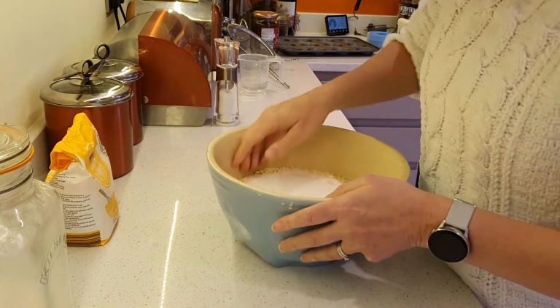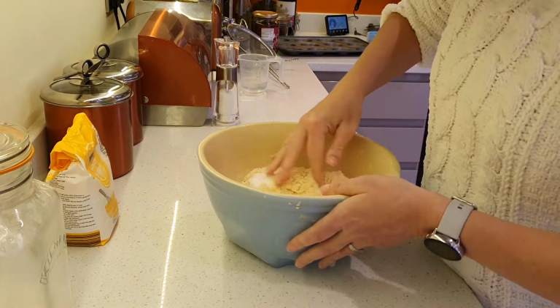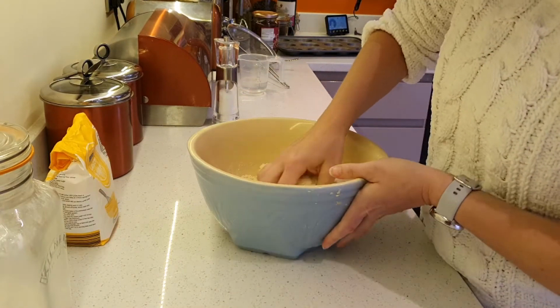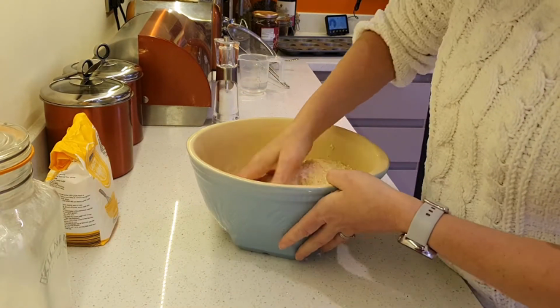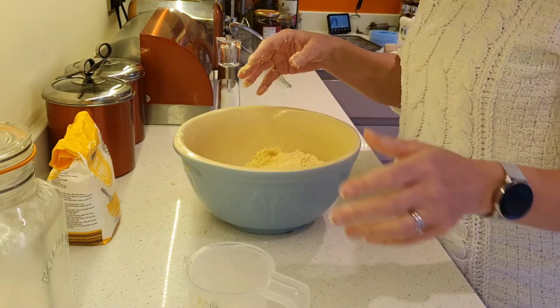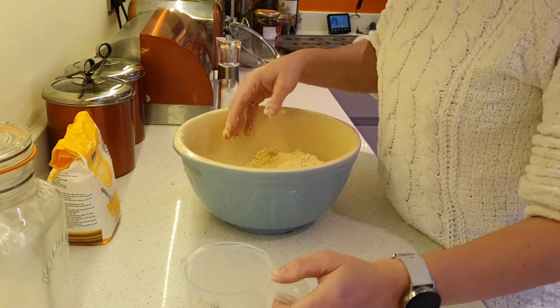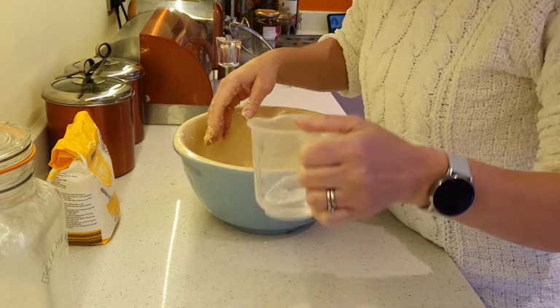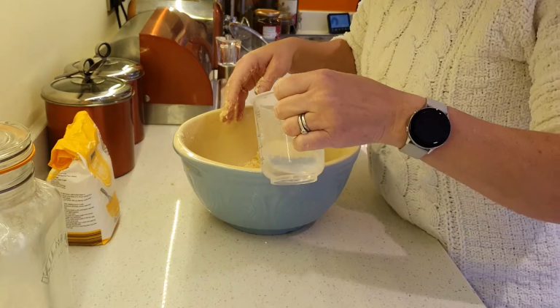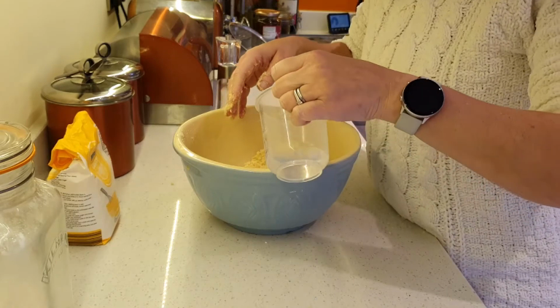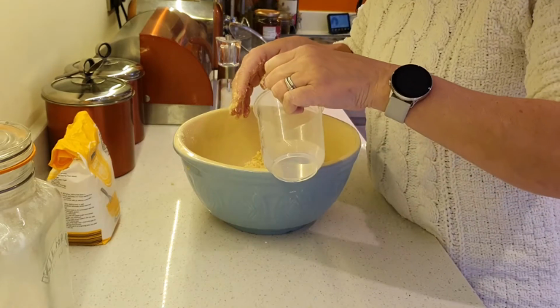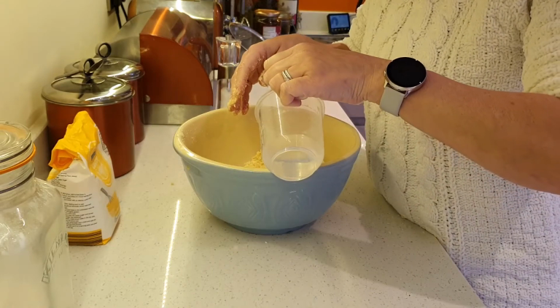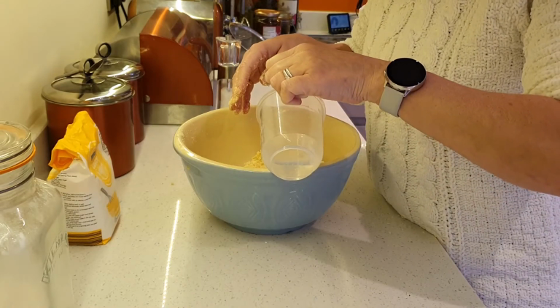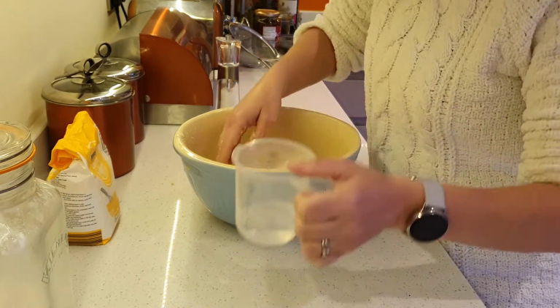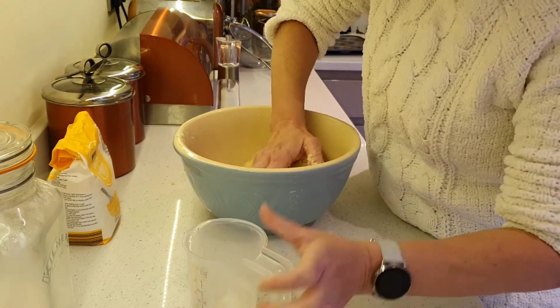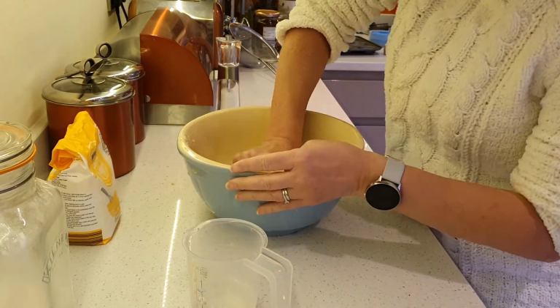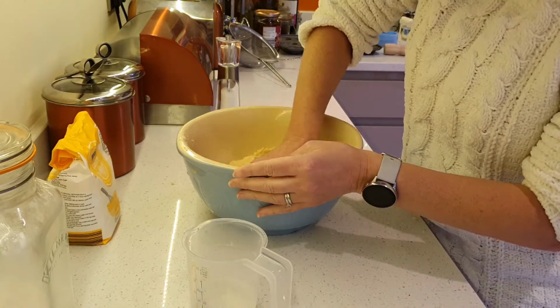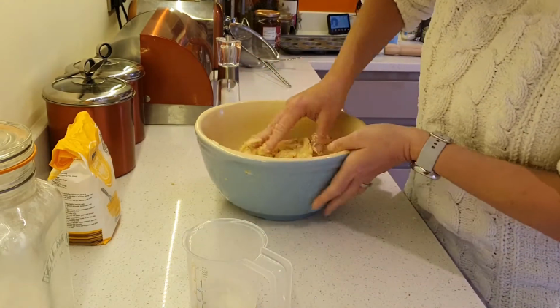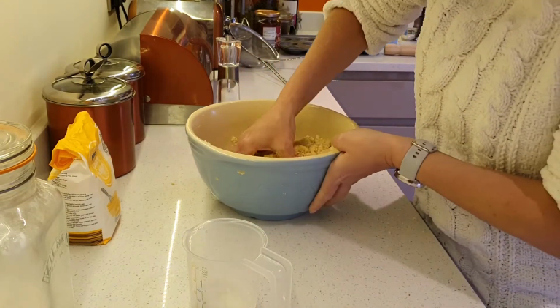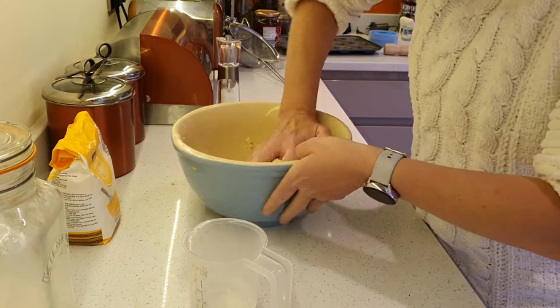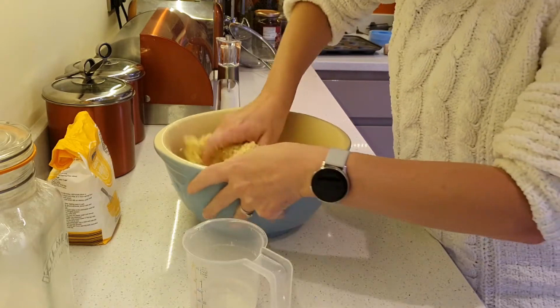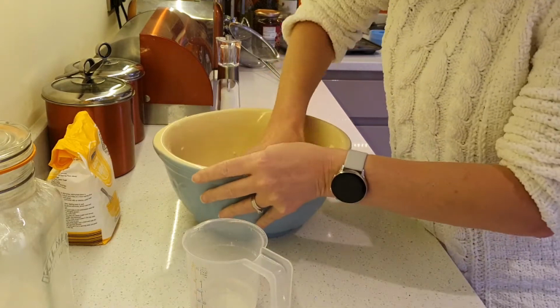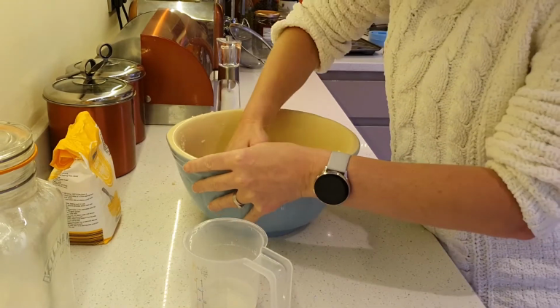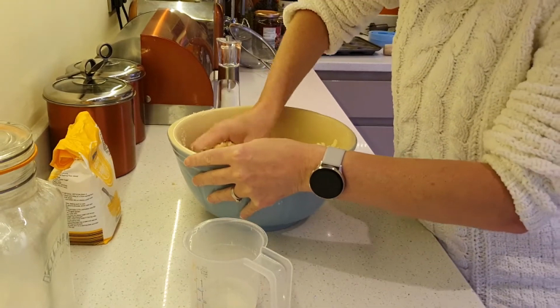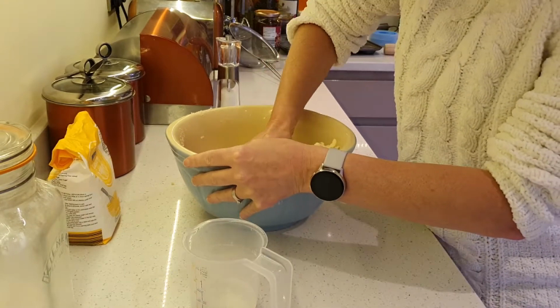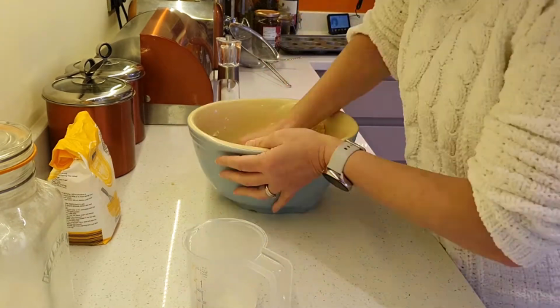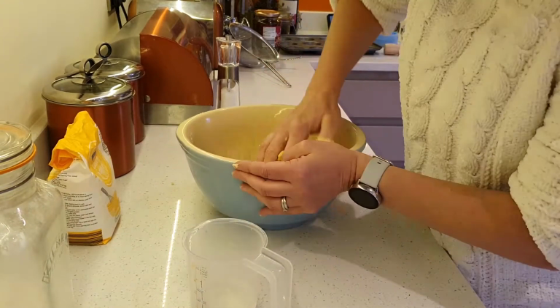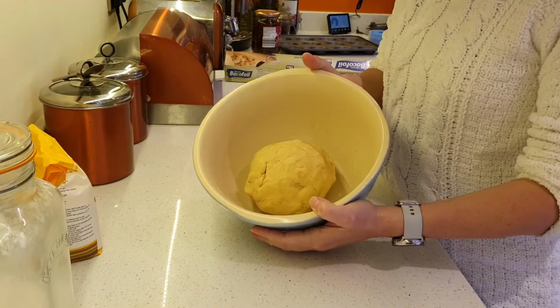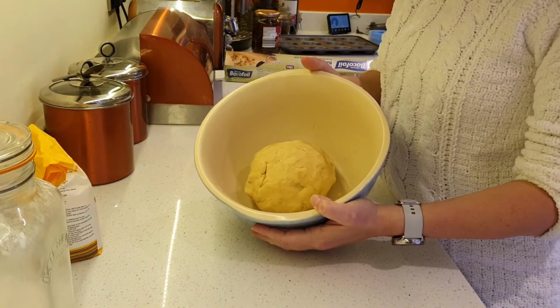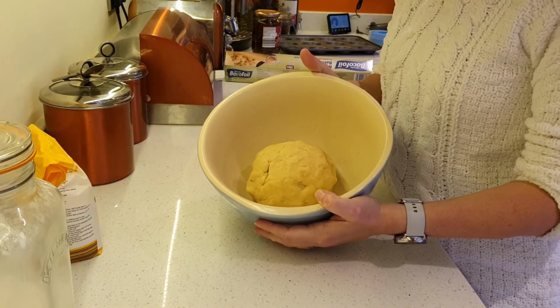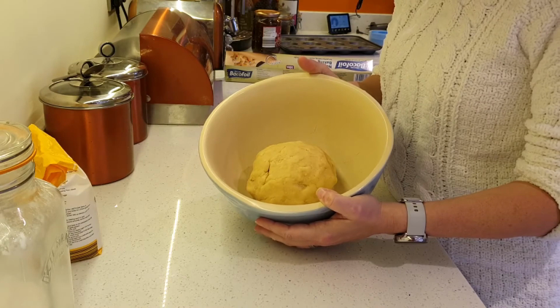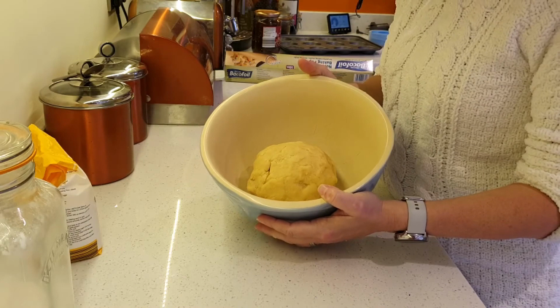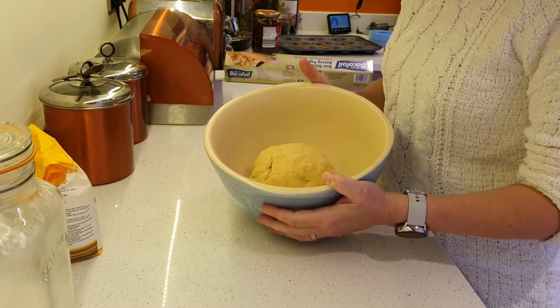You just need to mix it in. What we're doing here is combining the breadcrumb mixture with a tiny amount of water and combining it in. It should make a nice dough at some point. So now we have our dough, it's time to roll it out.